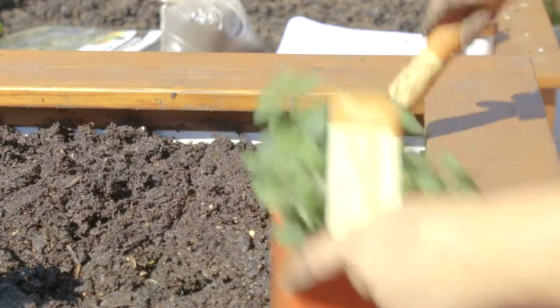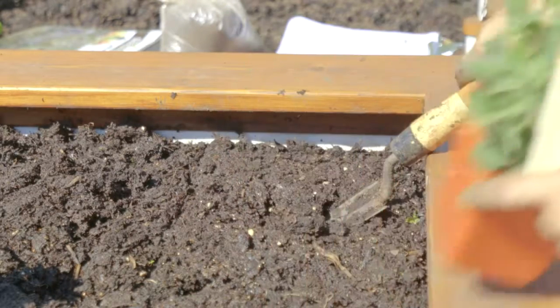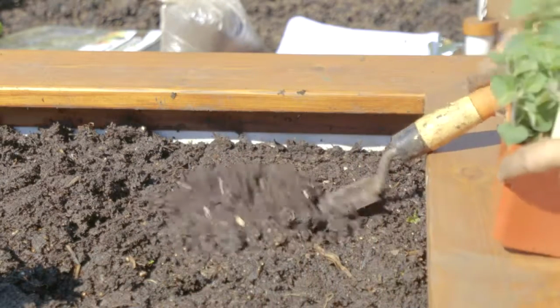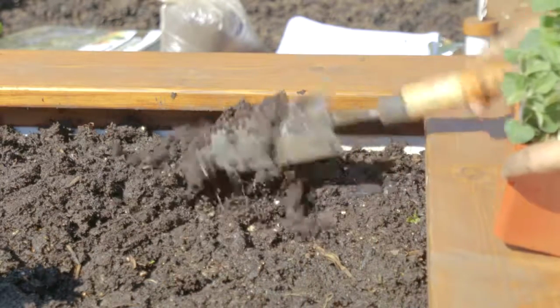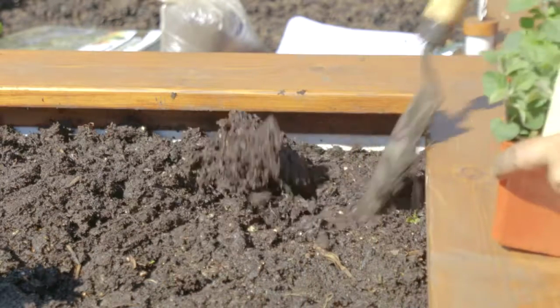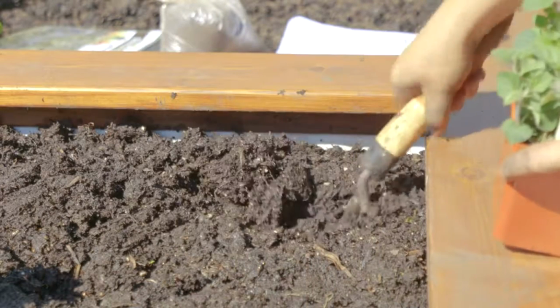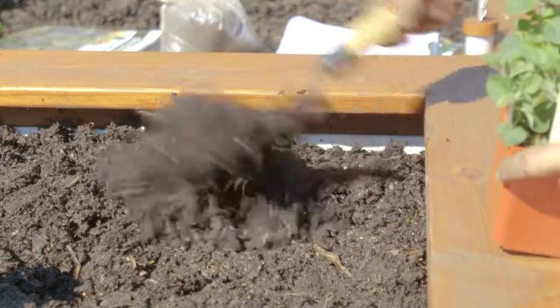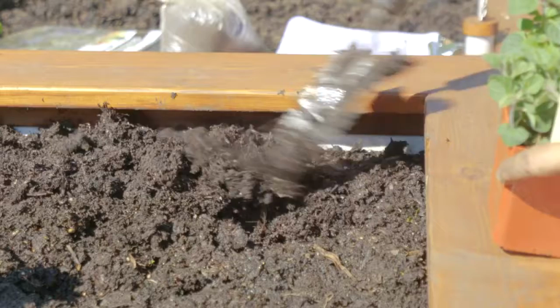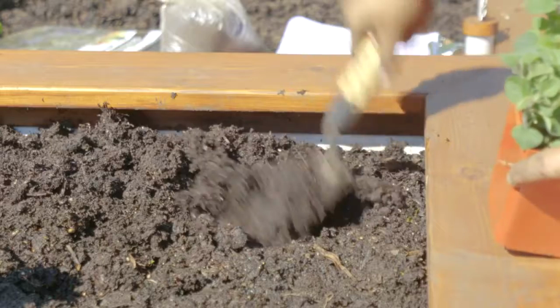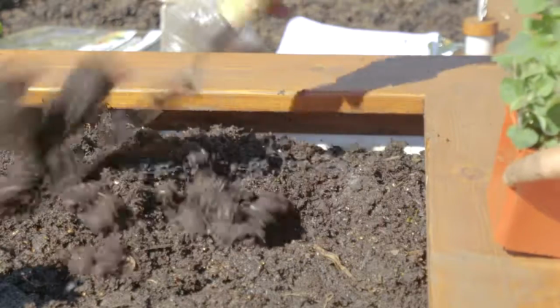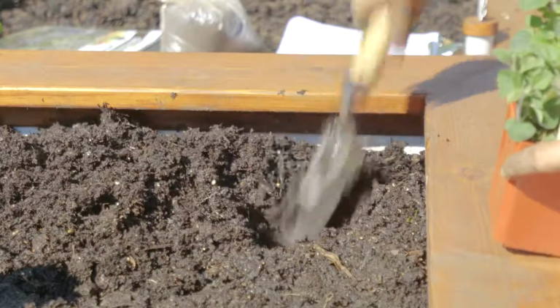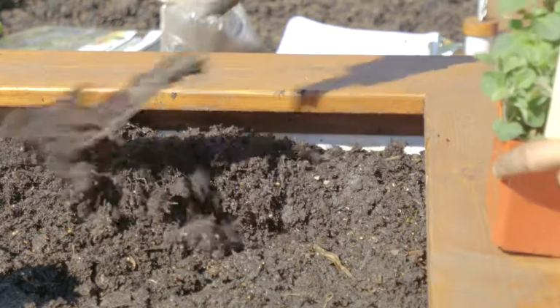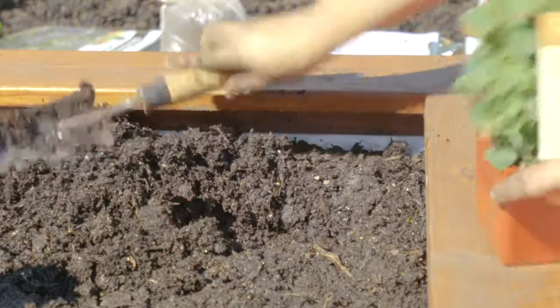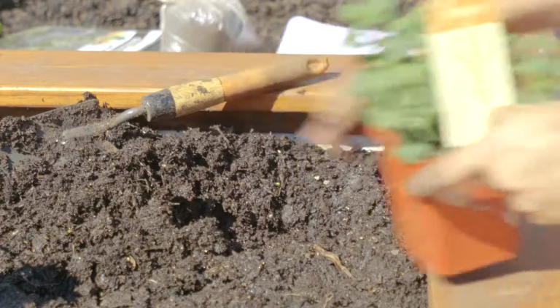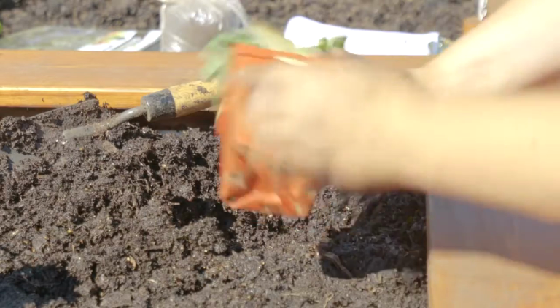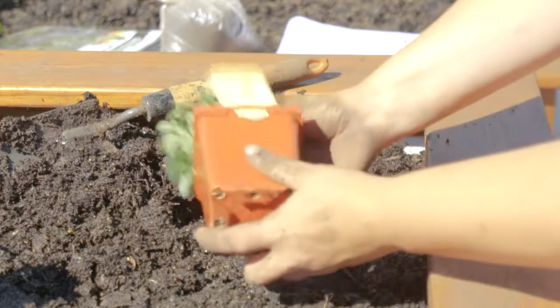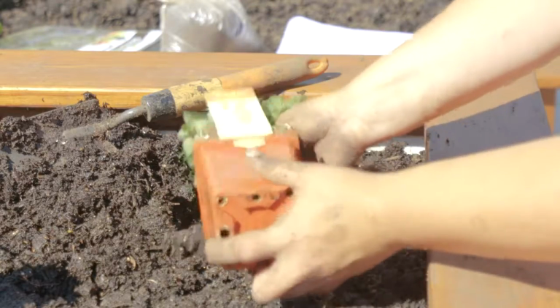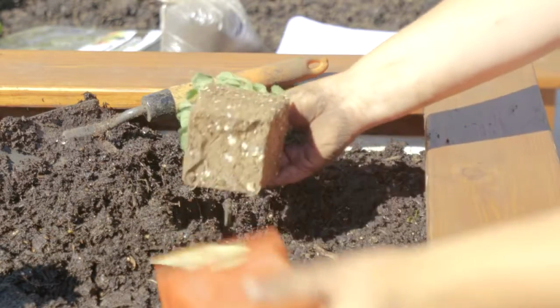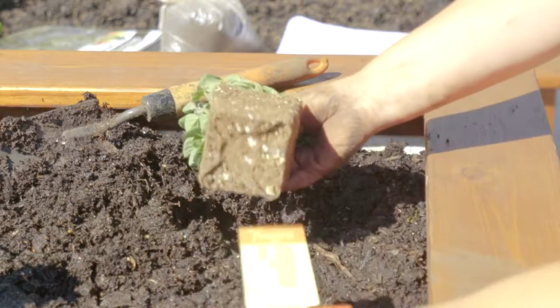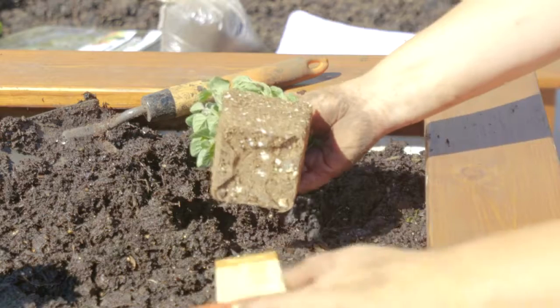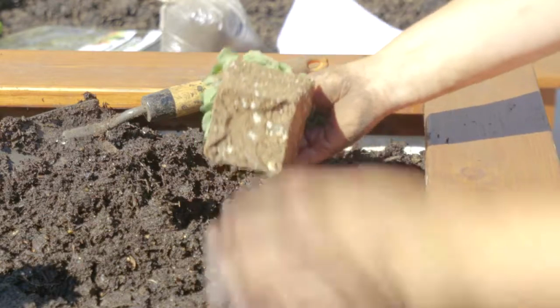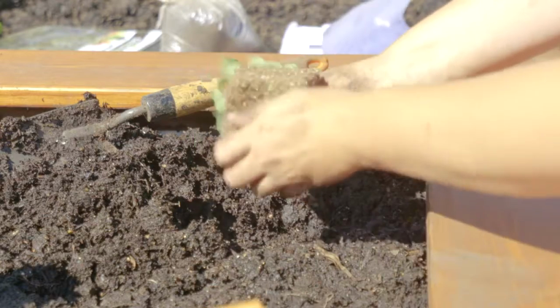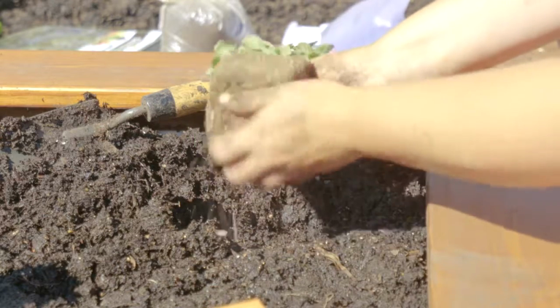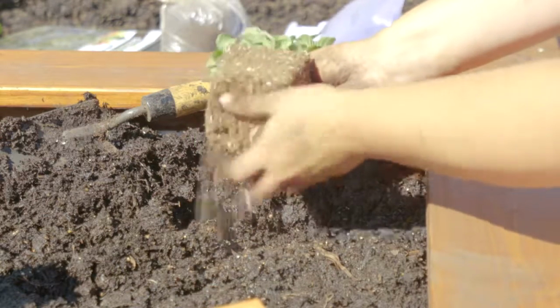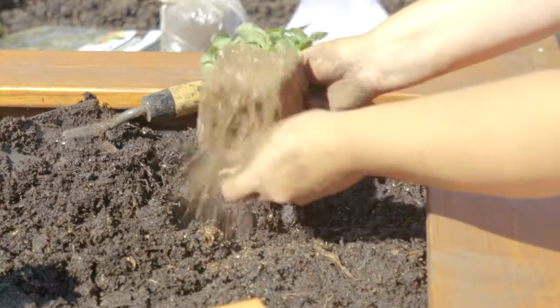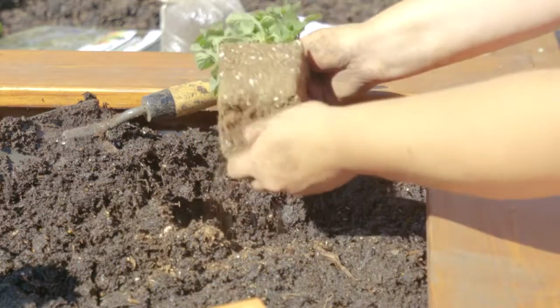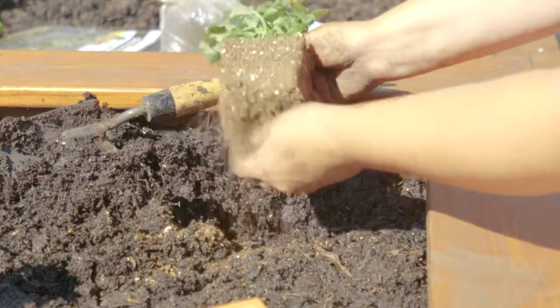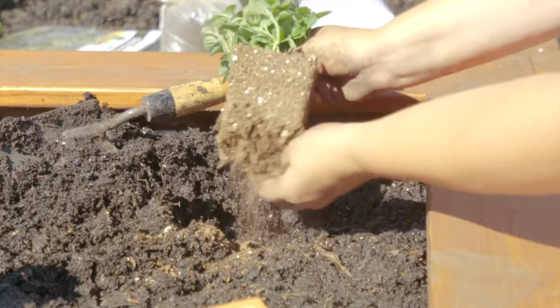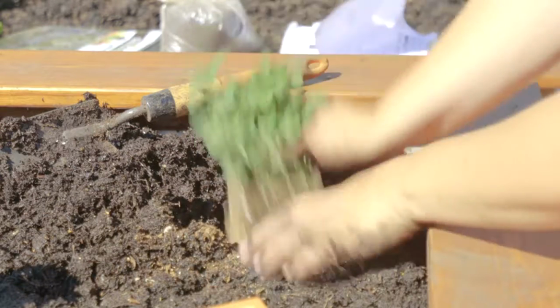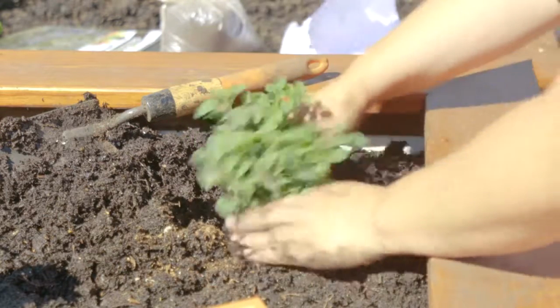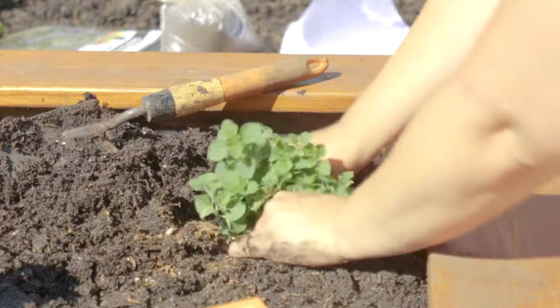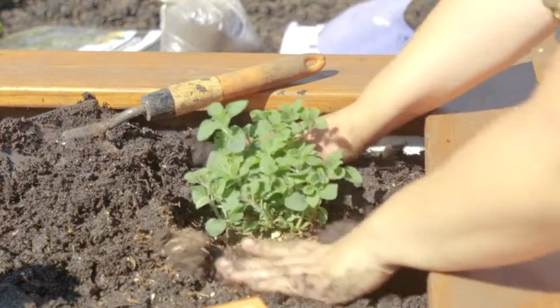Dig a hole the depth of the transplant. Squeeze the transplant from its cell, gently breaking apart any bound roots. Place one seedling per spacing.